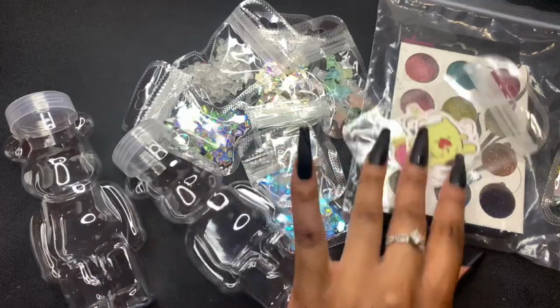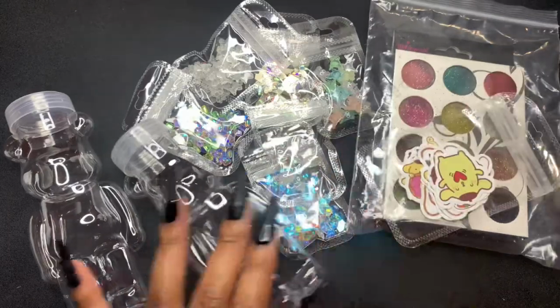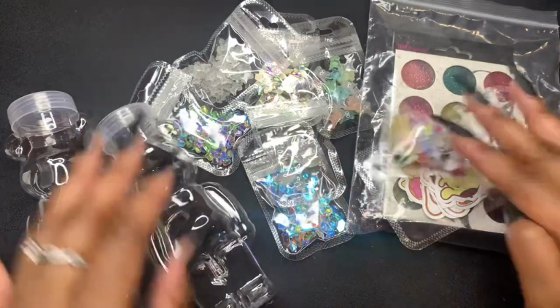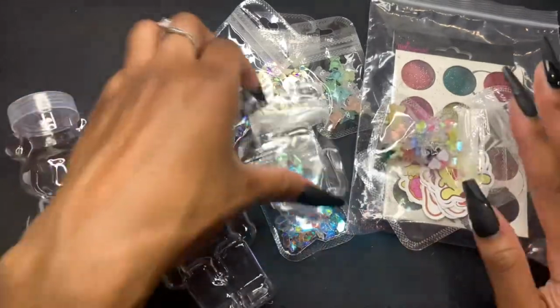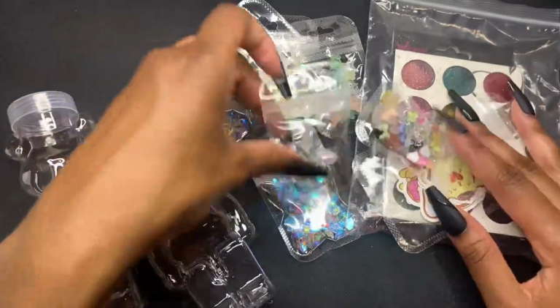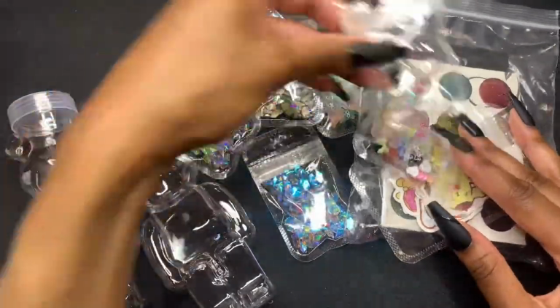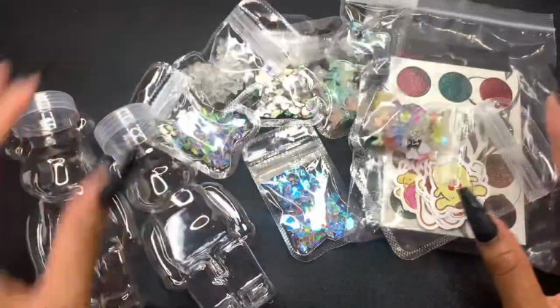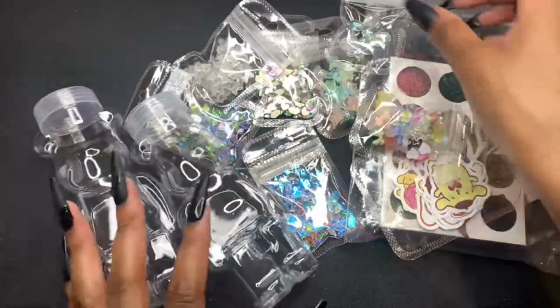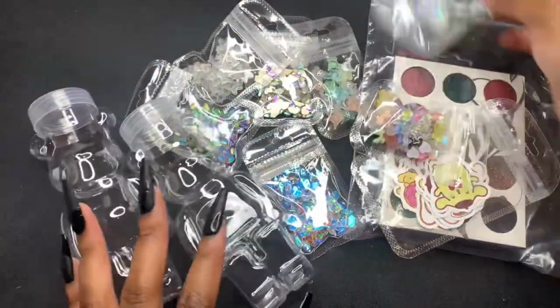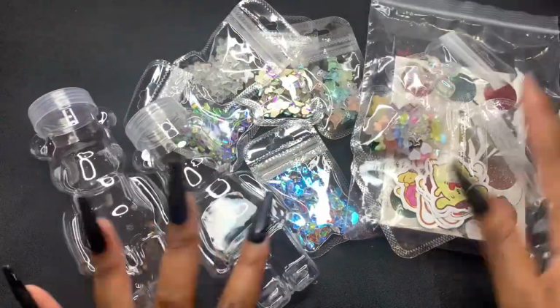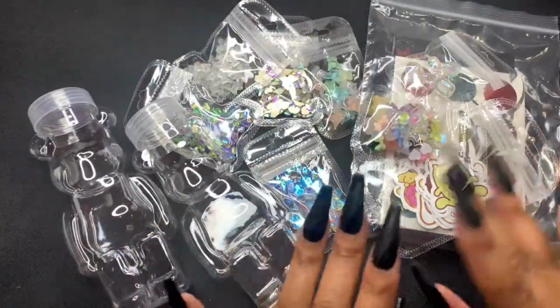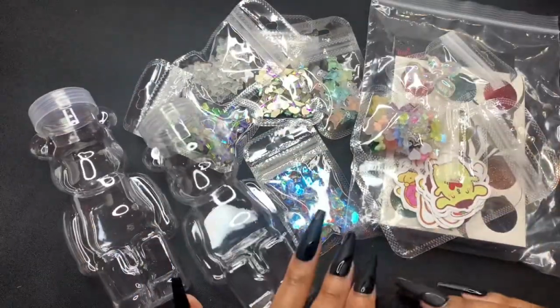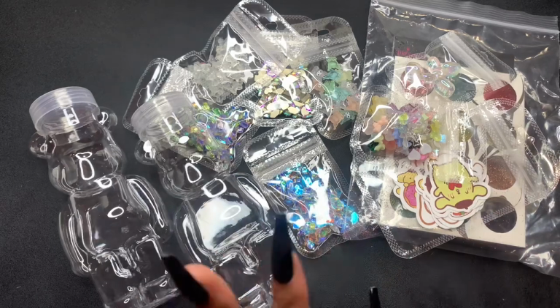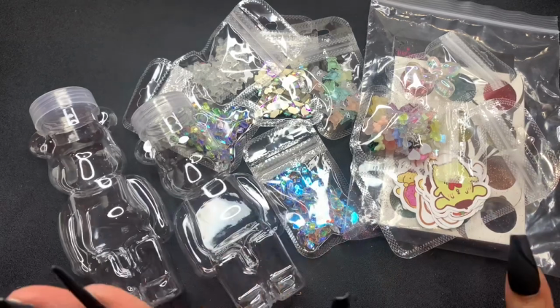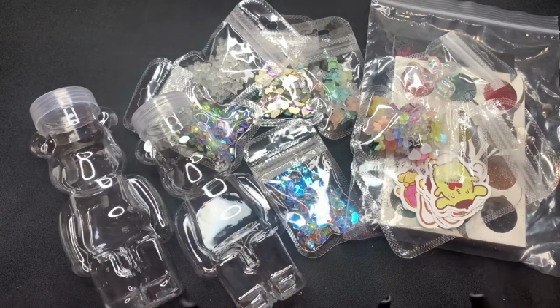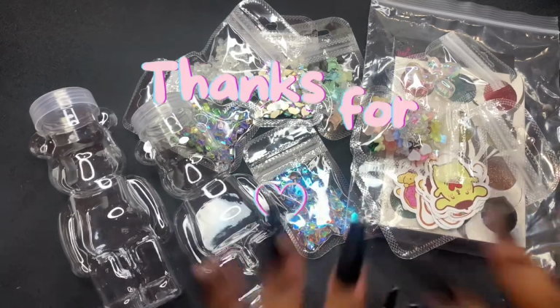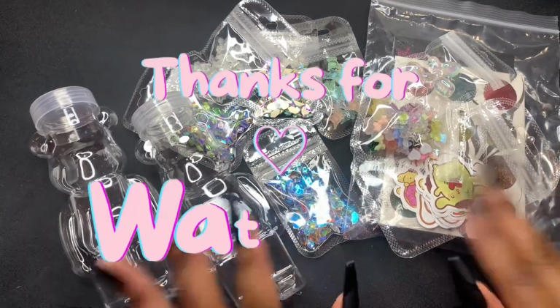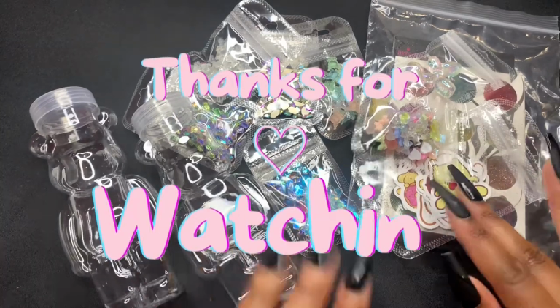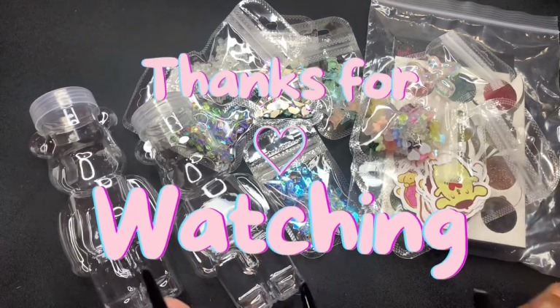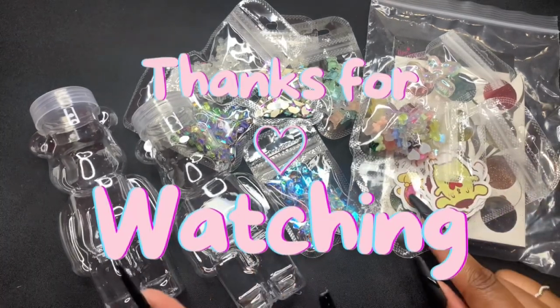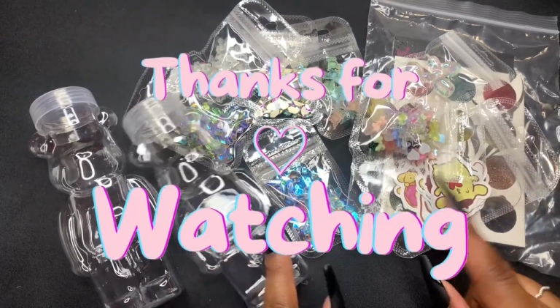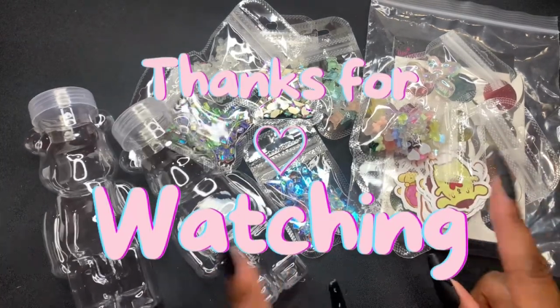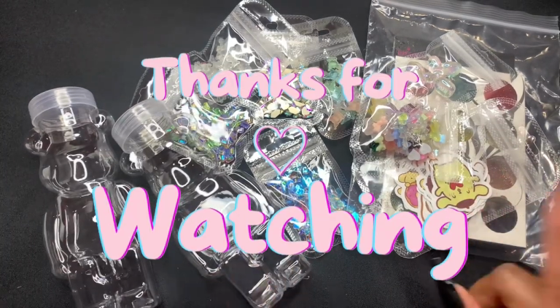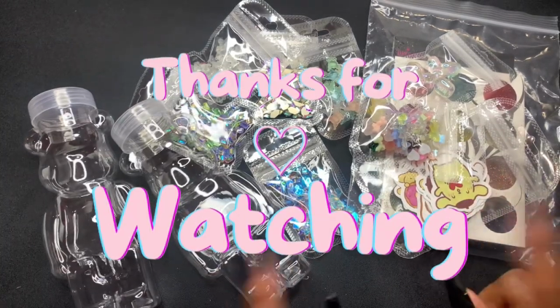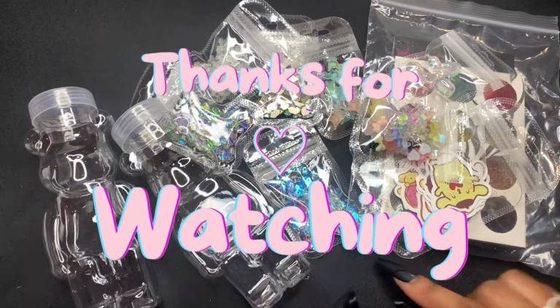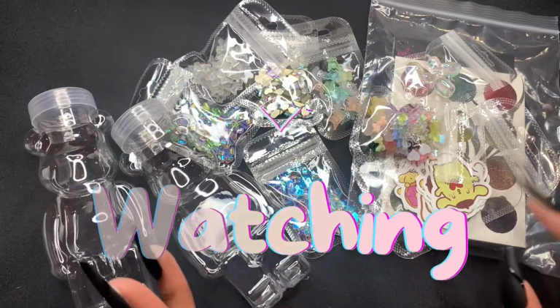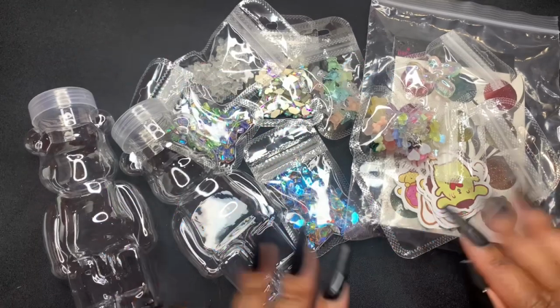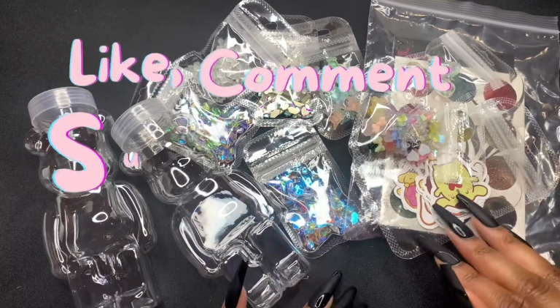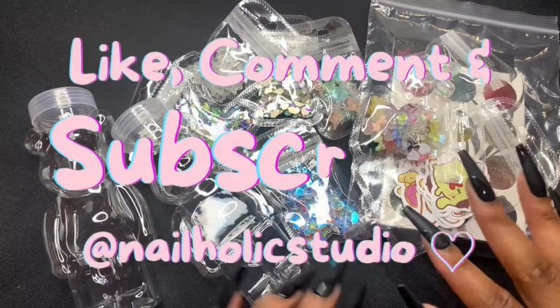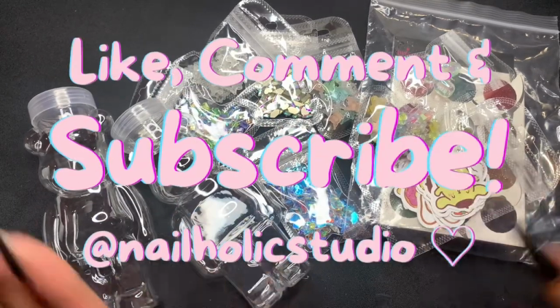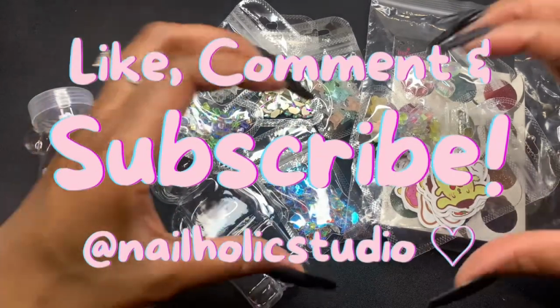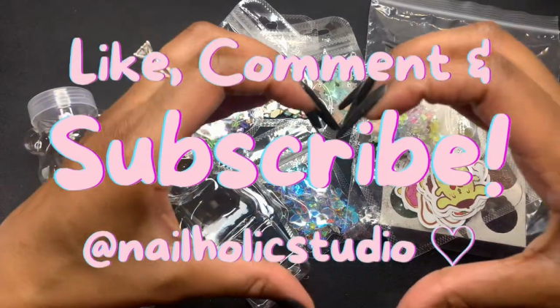Anyway, that's it for today's video. Be sure to comment and let me know what you think of all of my little charms, and give me some ideas of what you think I could do with these little bear bottles. If you liked the video, please give me a thumbs up and don't forget to subscribe.